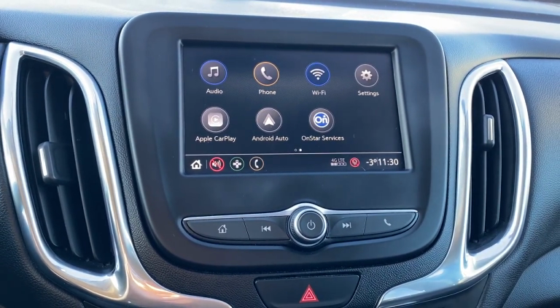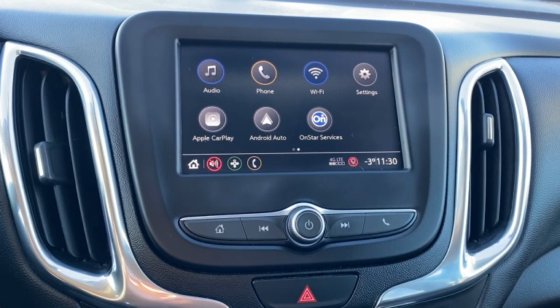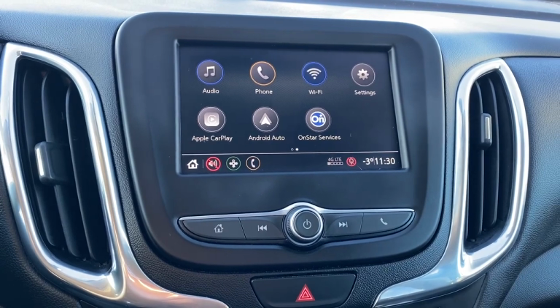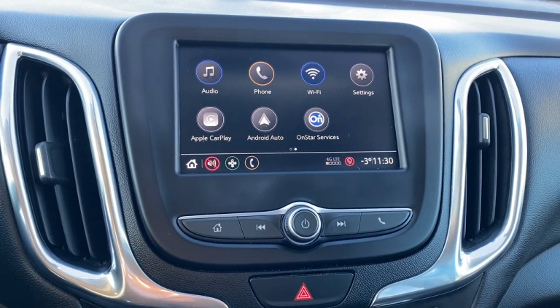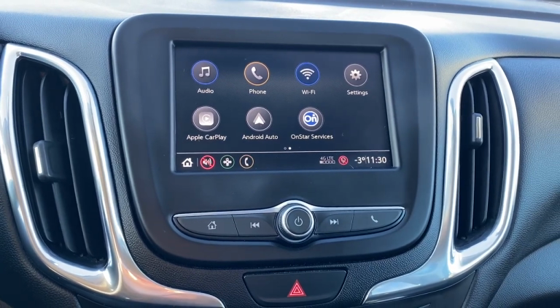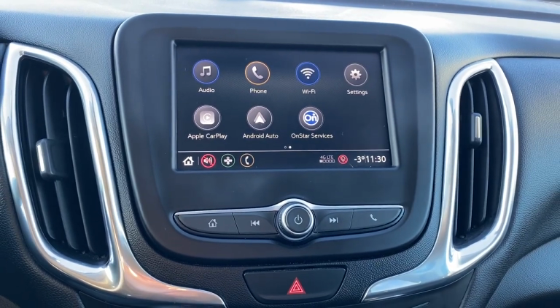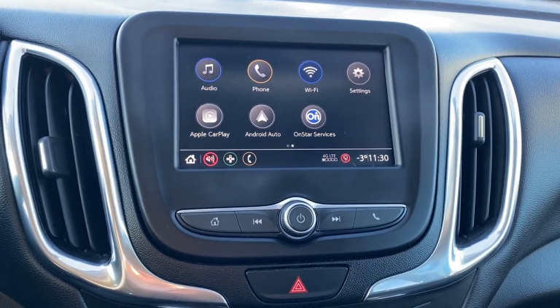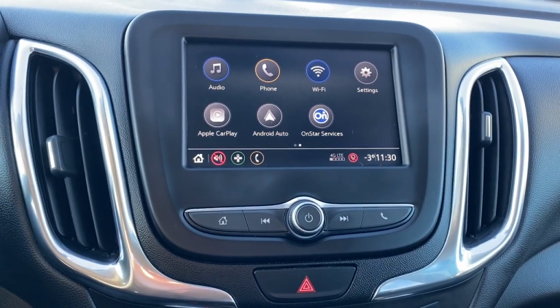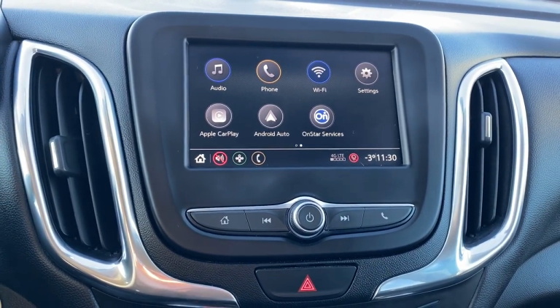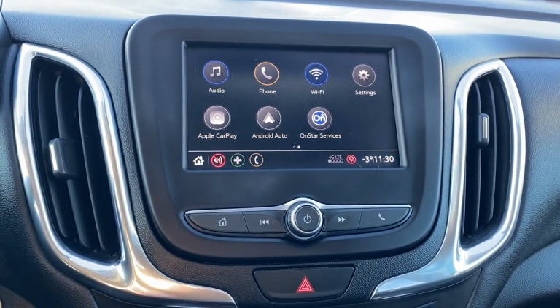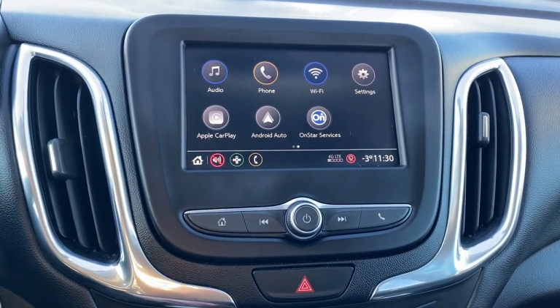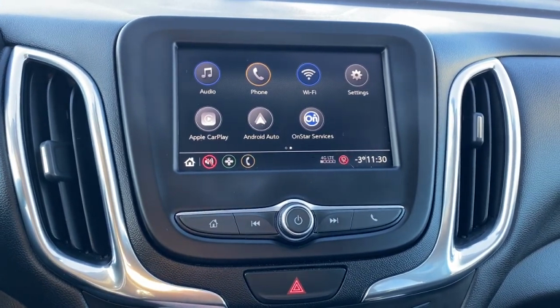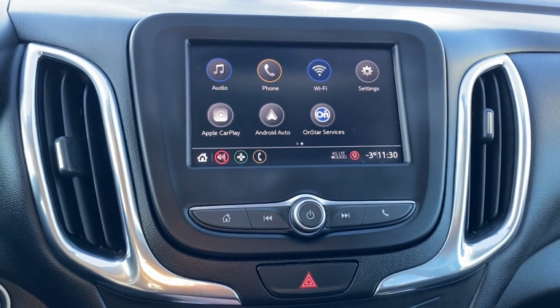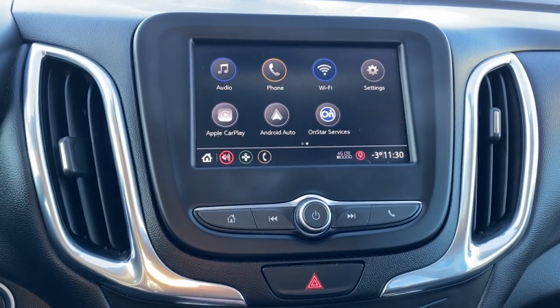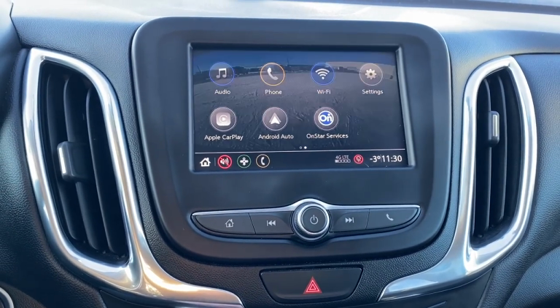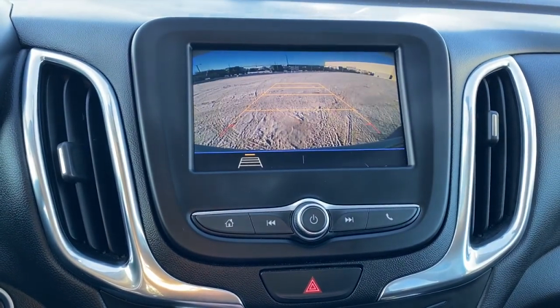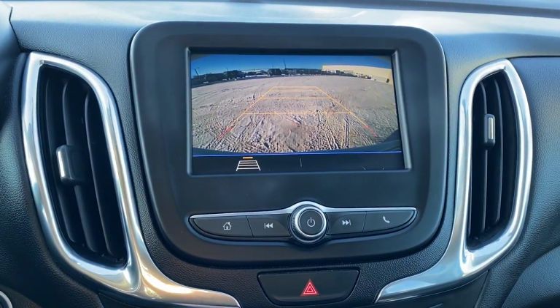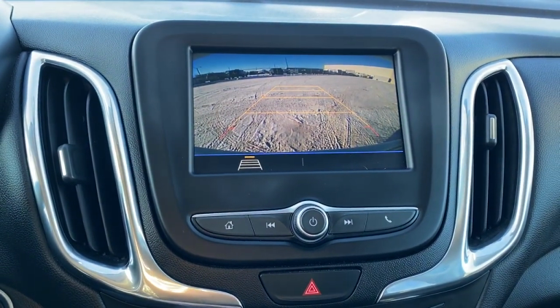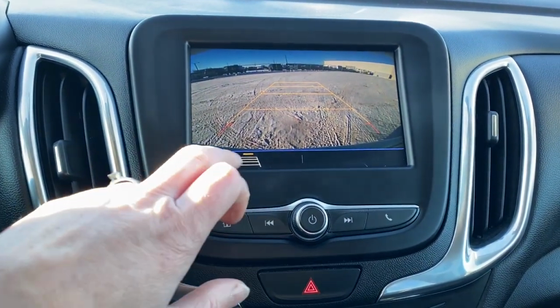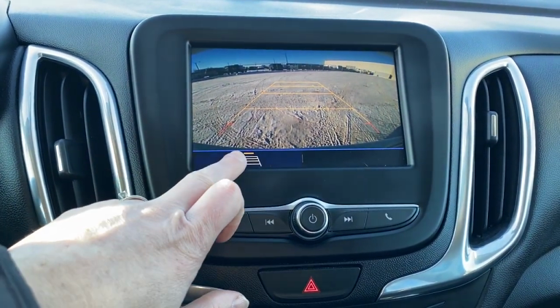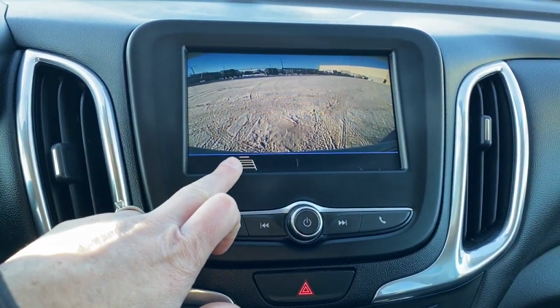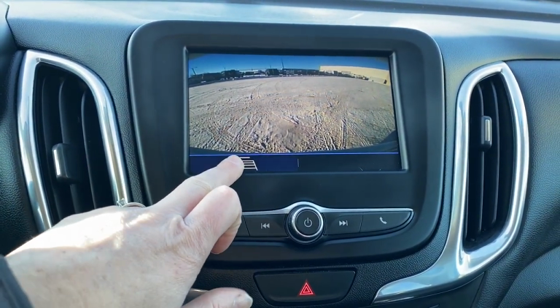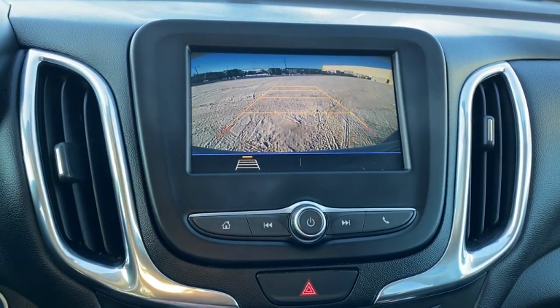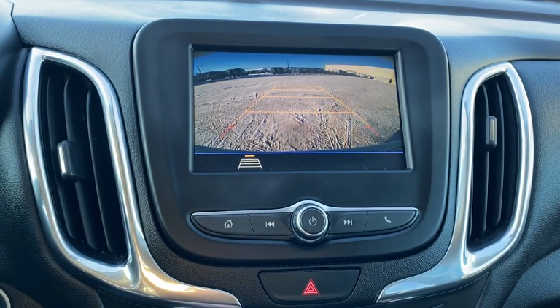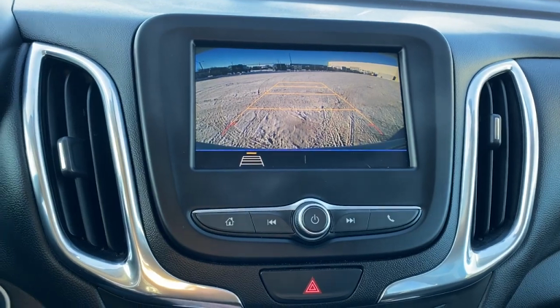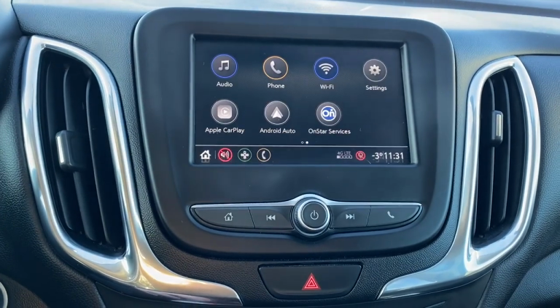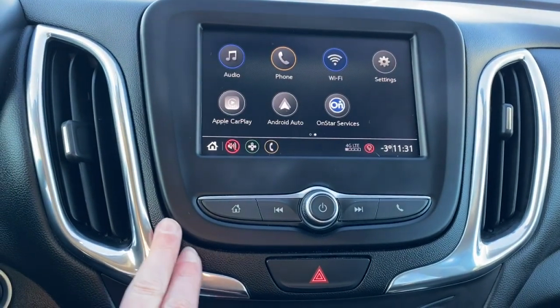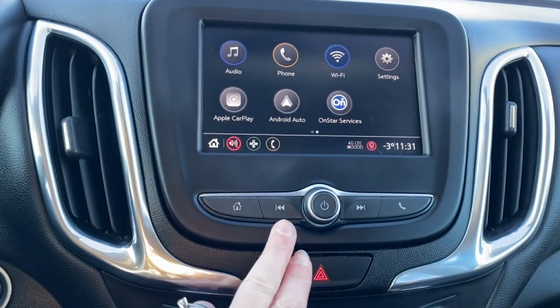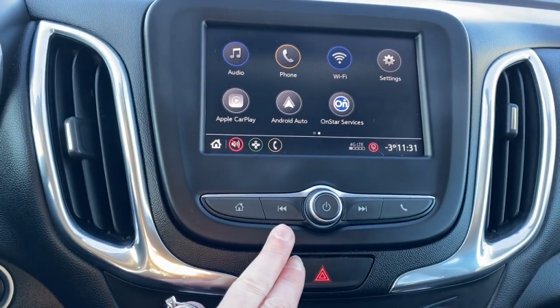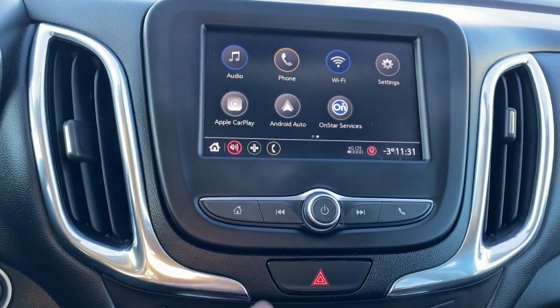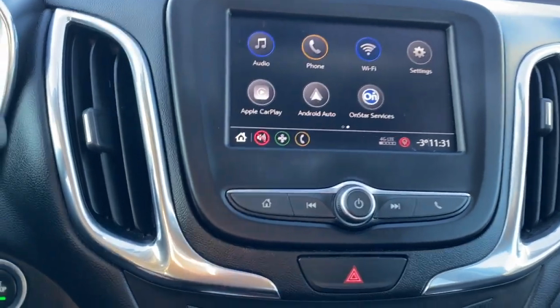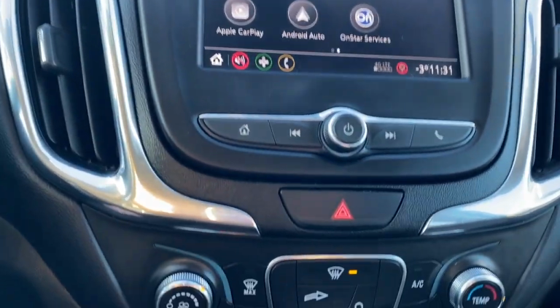This touchscreen displays the outside temperature, the time, it has Wi-Fi capabilities, and this screen doubles as our backup camera with or without guidance. The hard buttons for the infotainment screen are just down below.